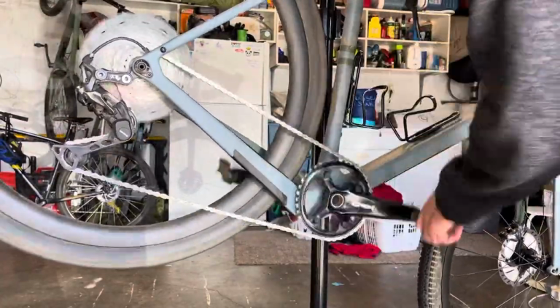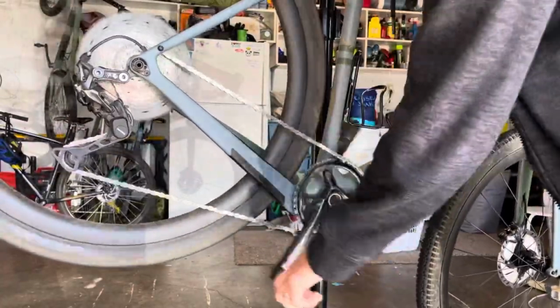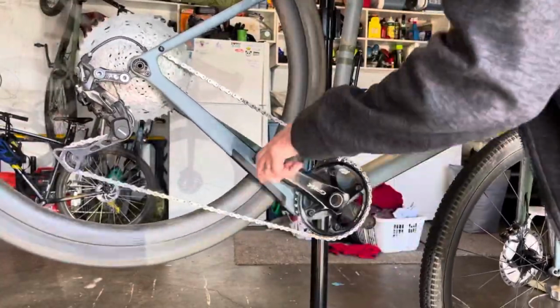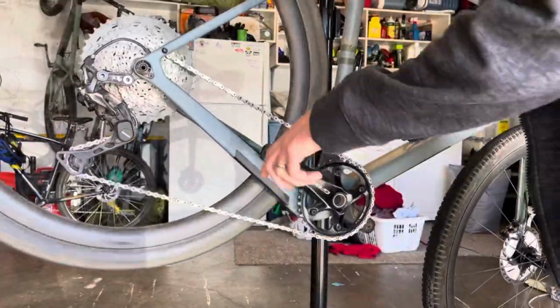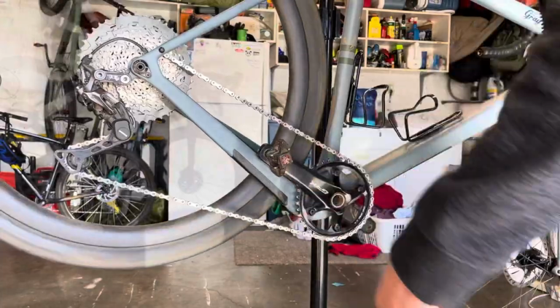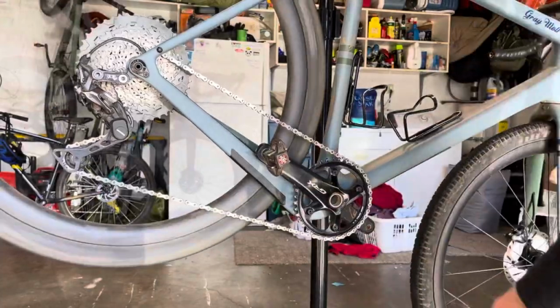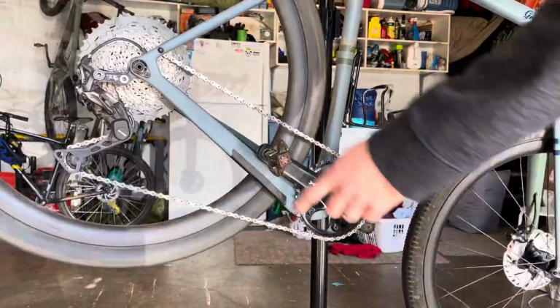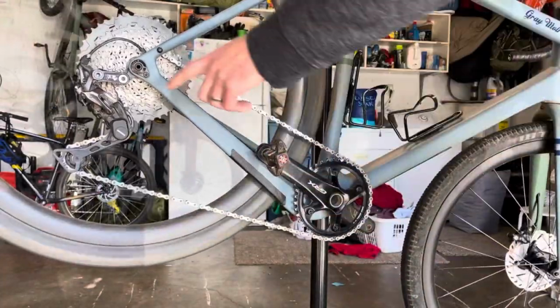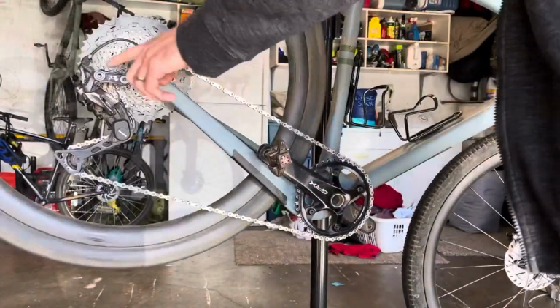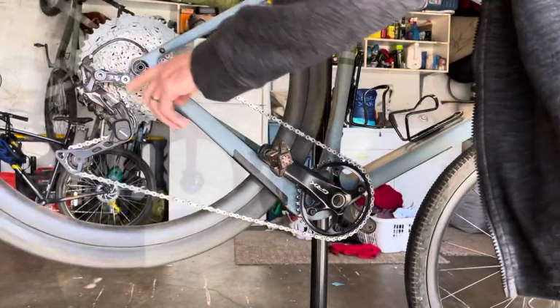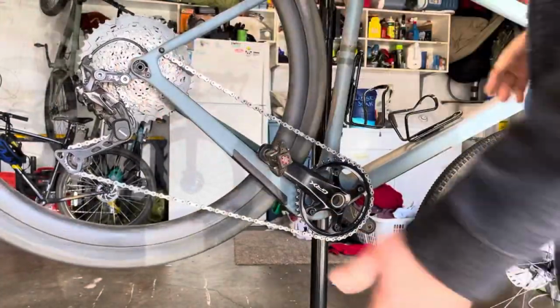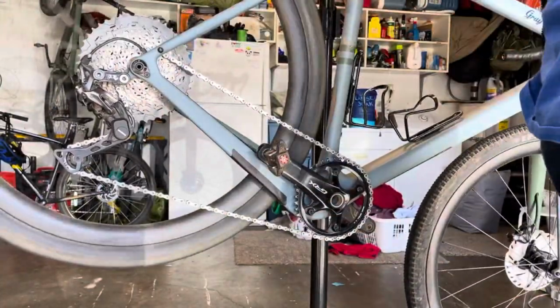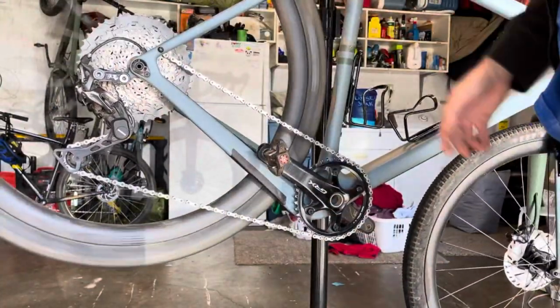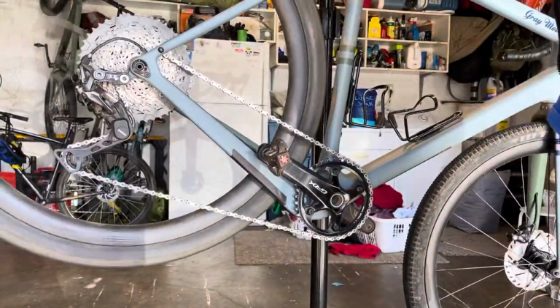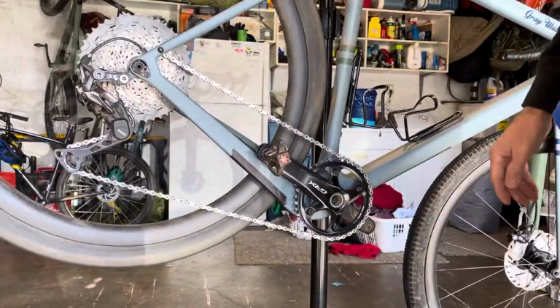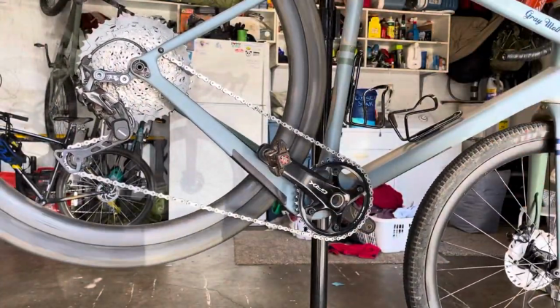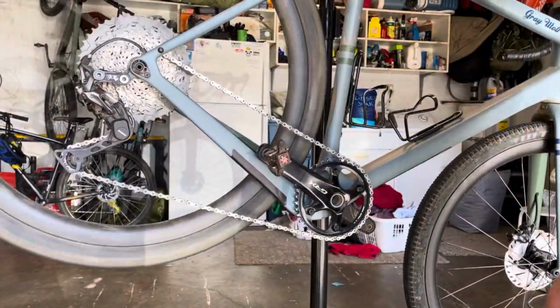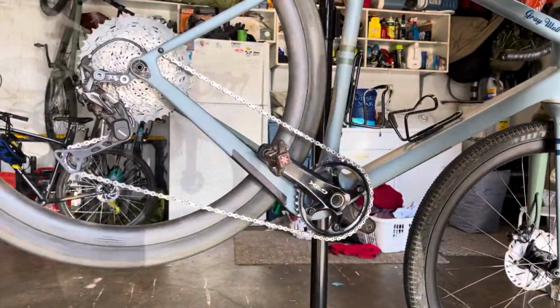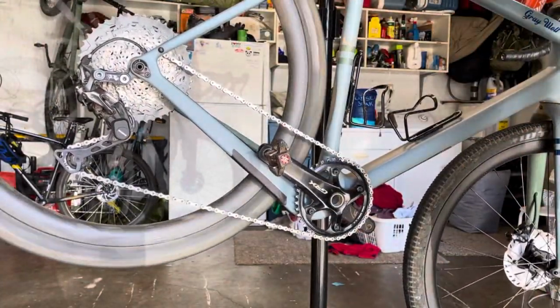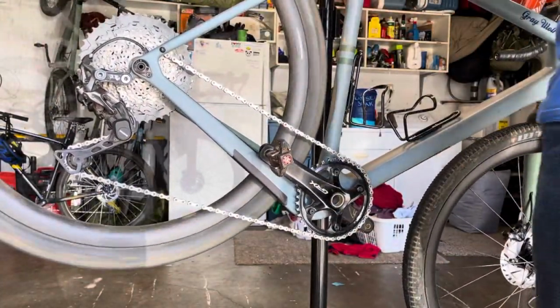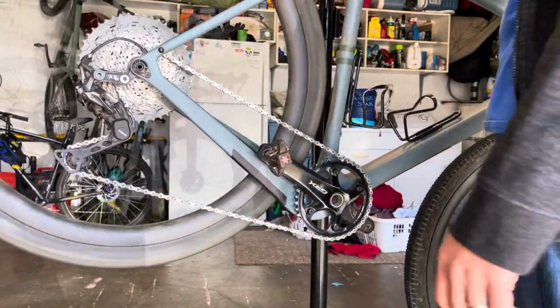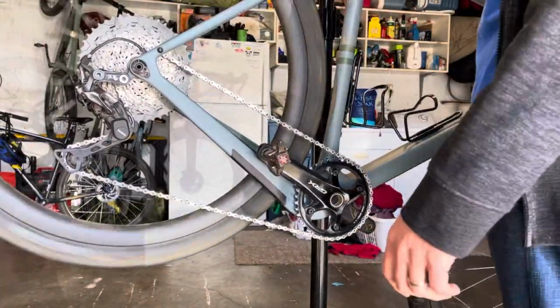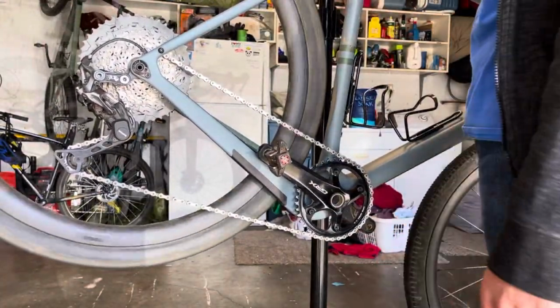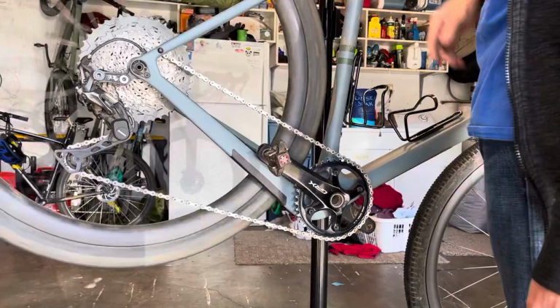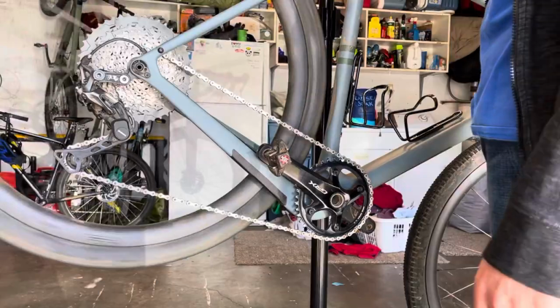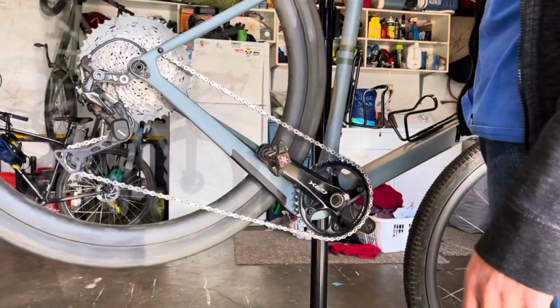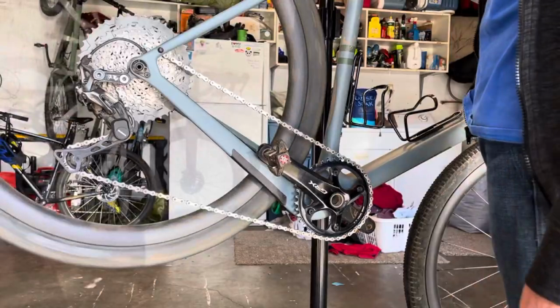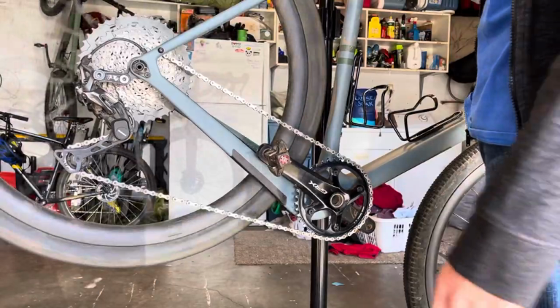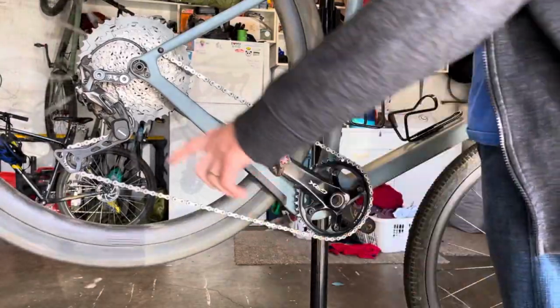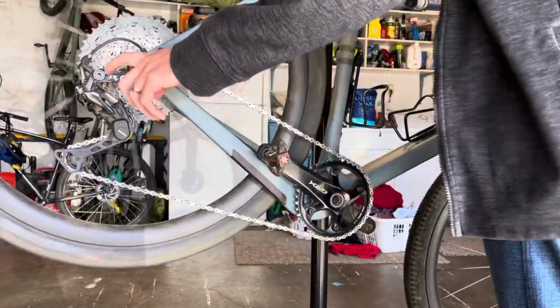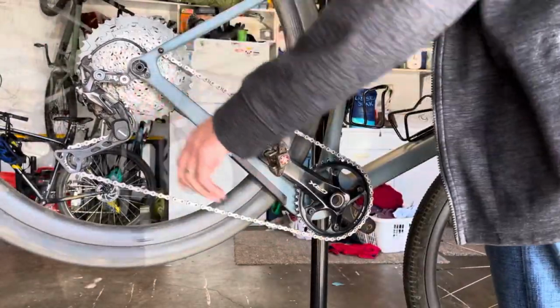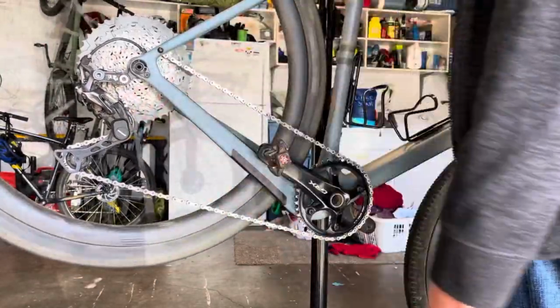Some people say you don't need the goat link. I tried that — I couldn't get it to work. I tried the road link. That didn't work either.